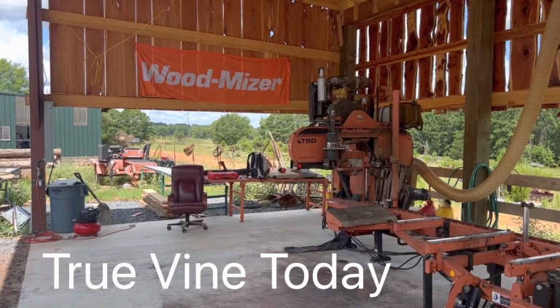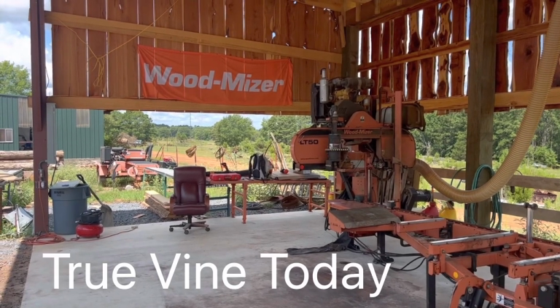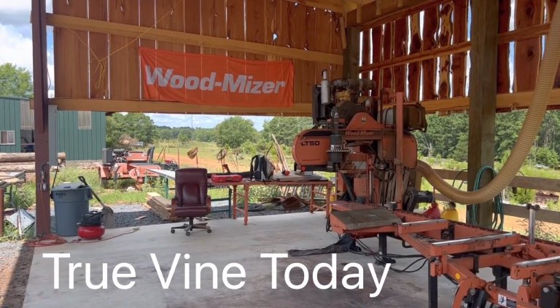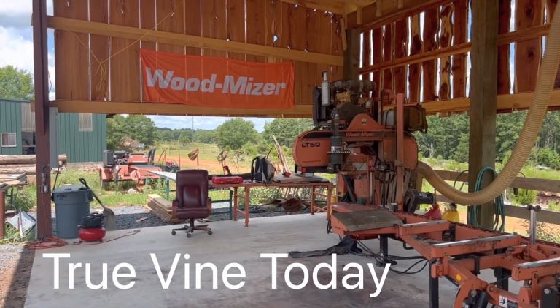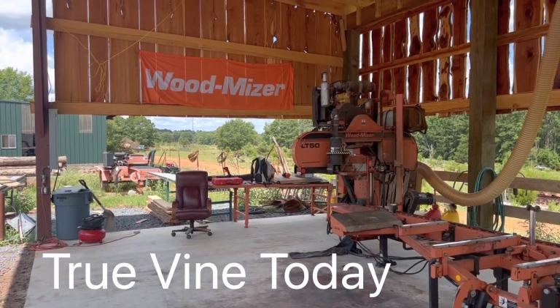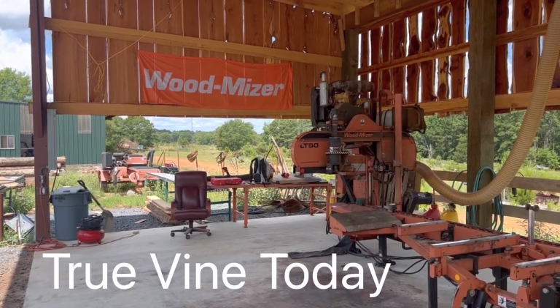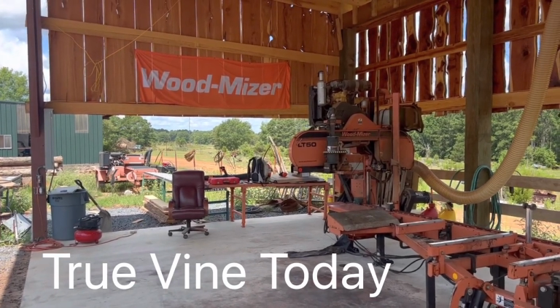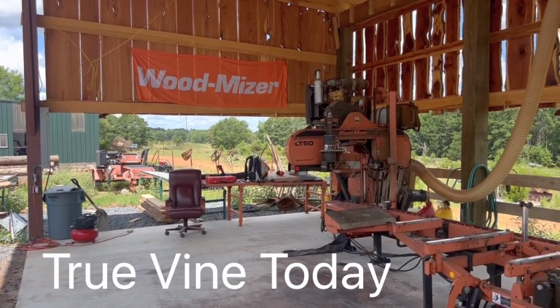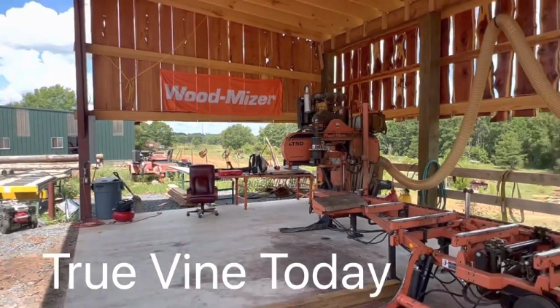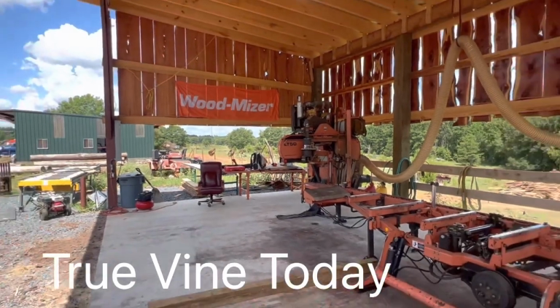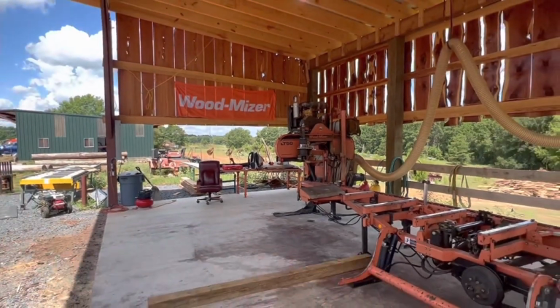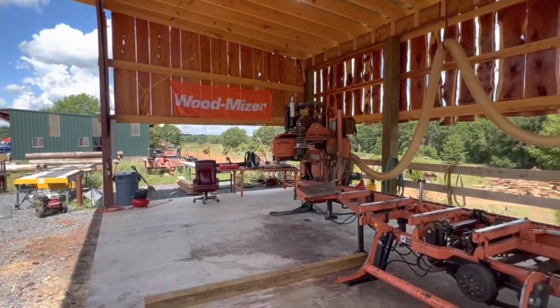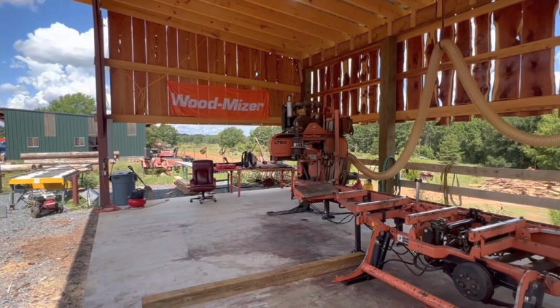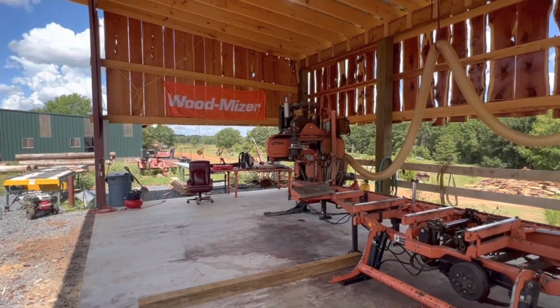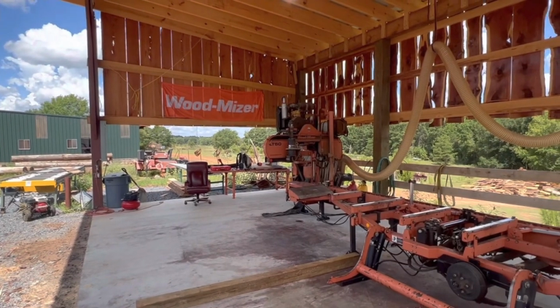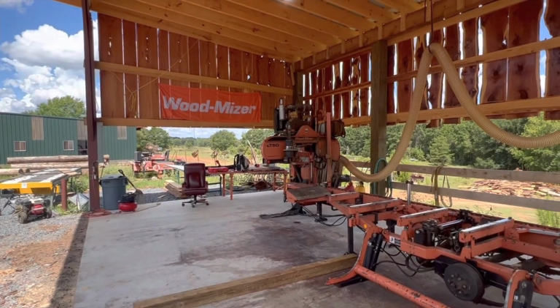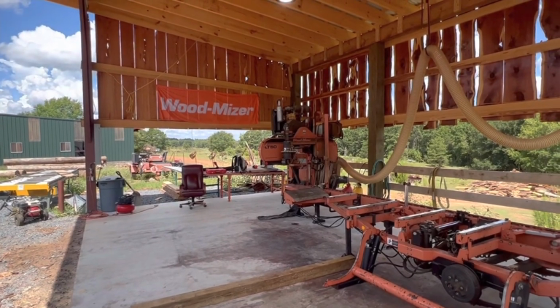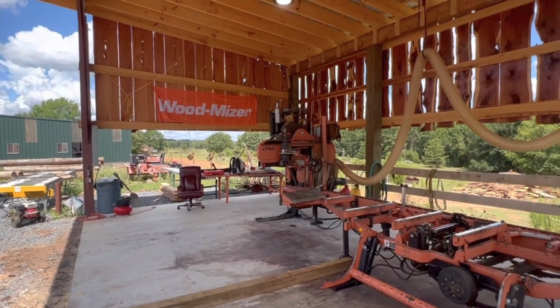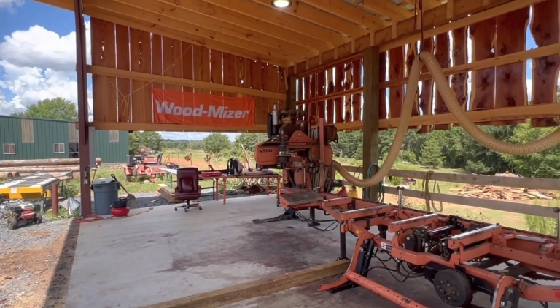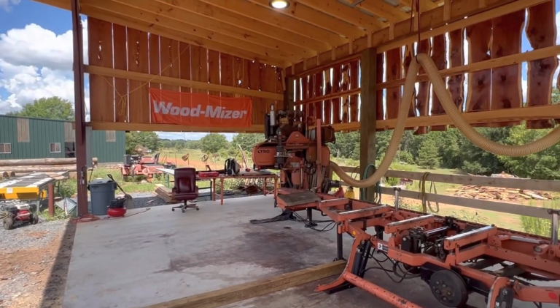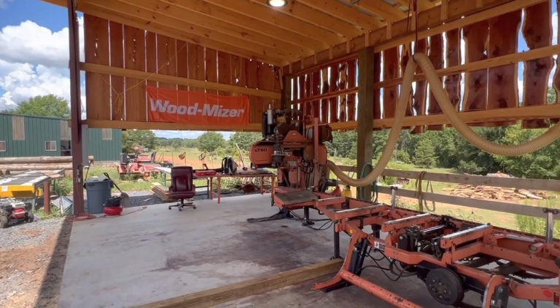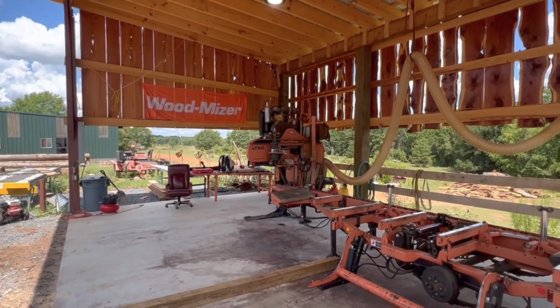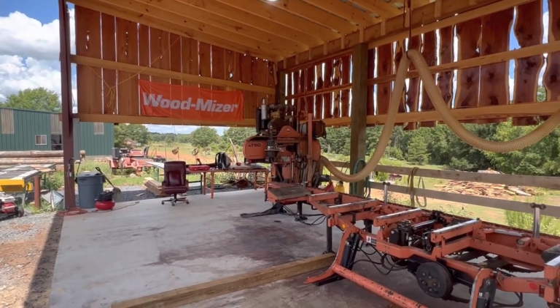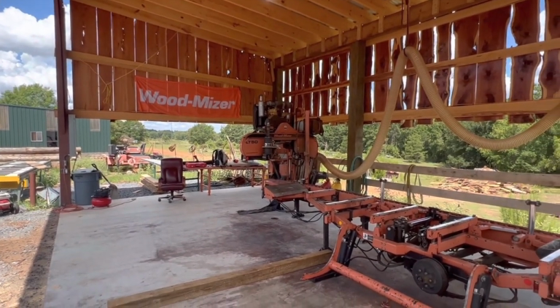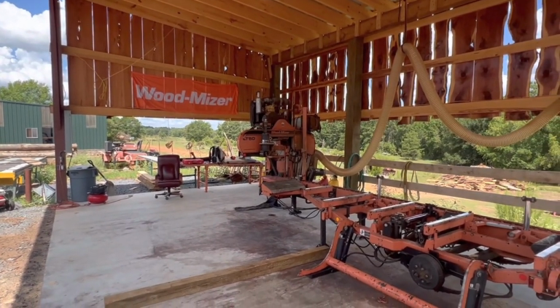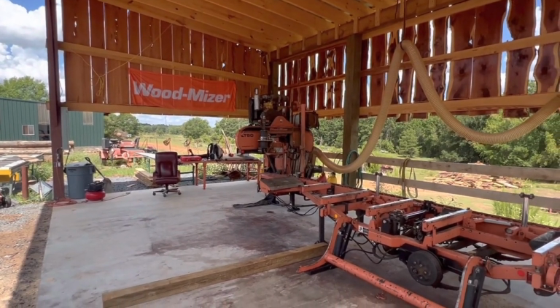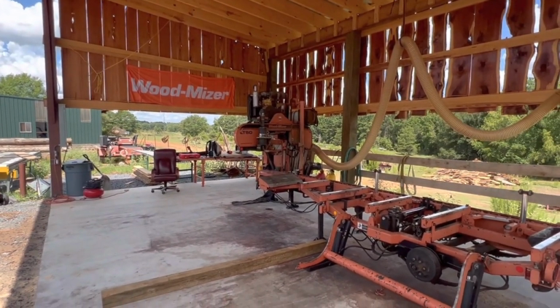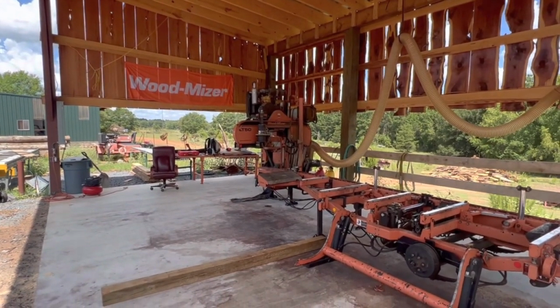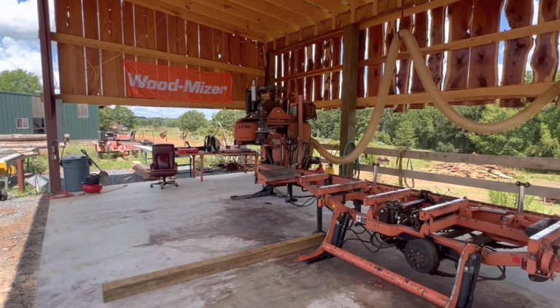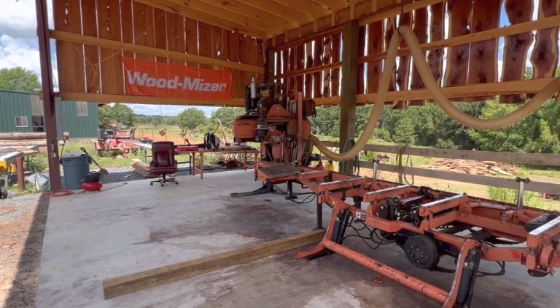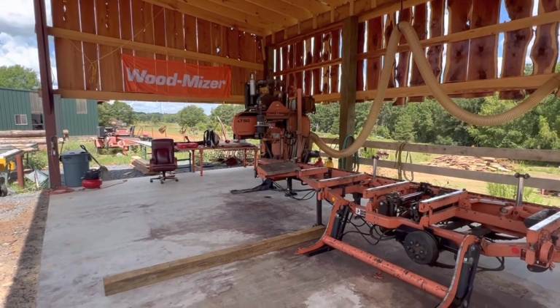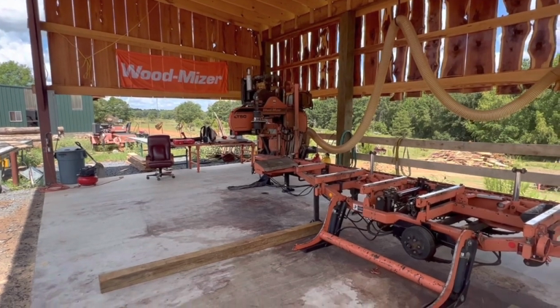Good evening. I'm here at the sawmill. I've been busy cutting the last couple of weeks. Just wanted to take a minute and do a walk around while I have everything cleaned up.